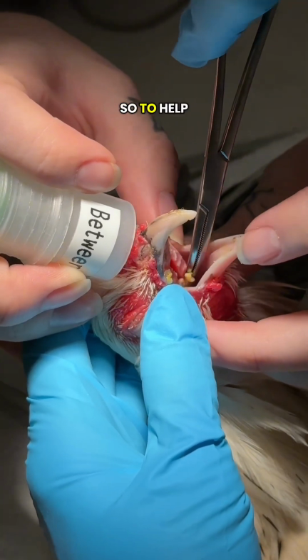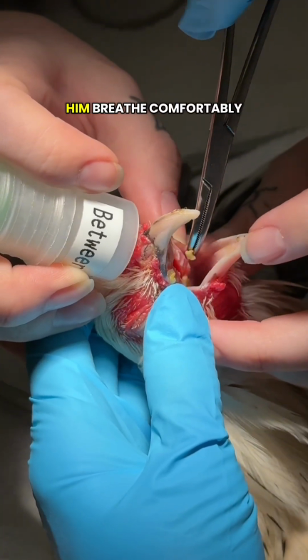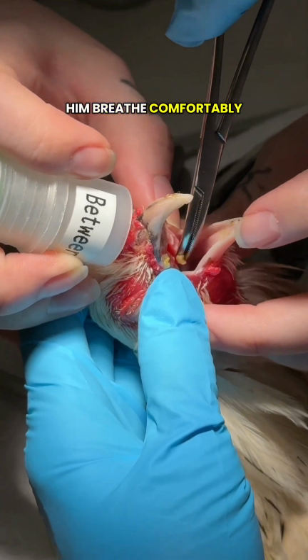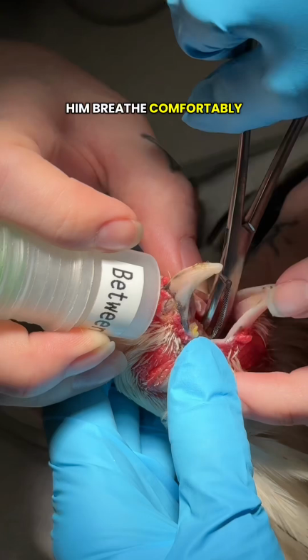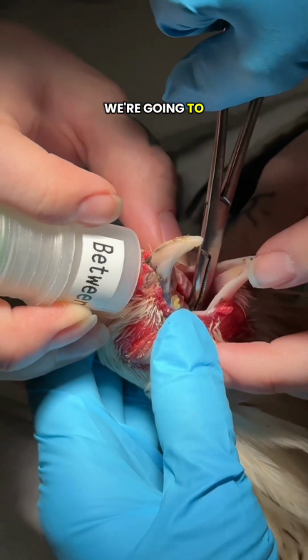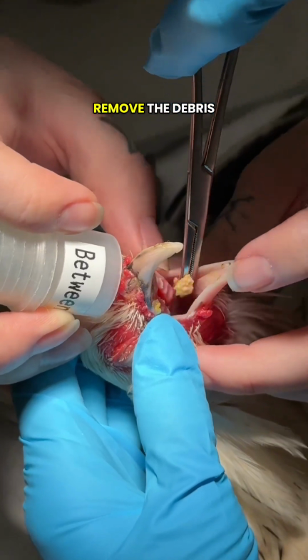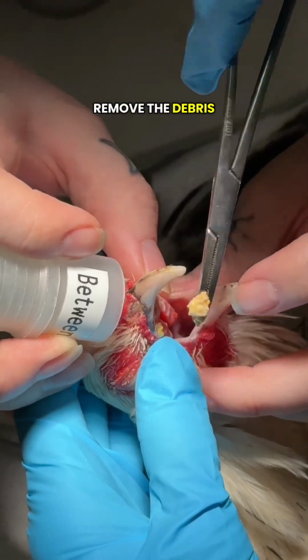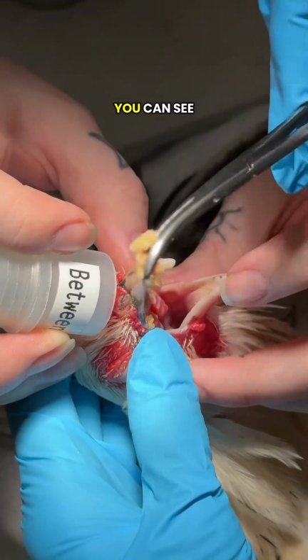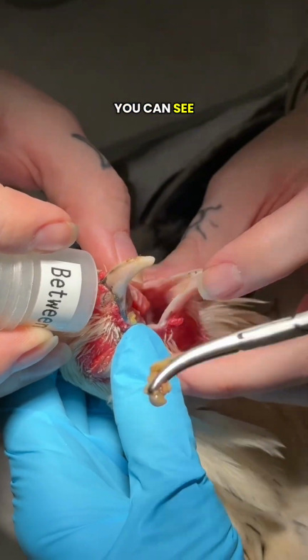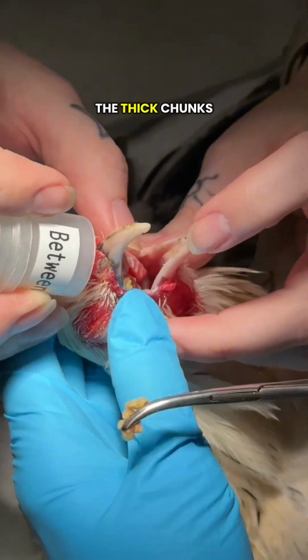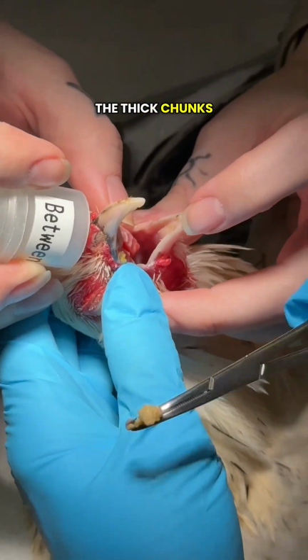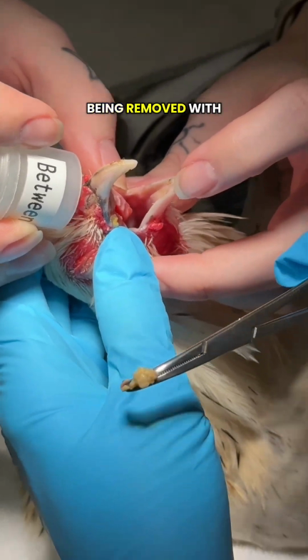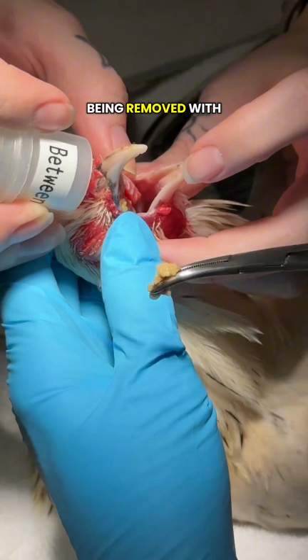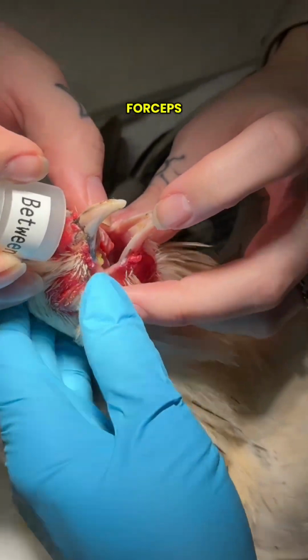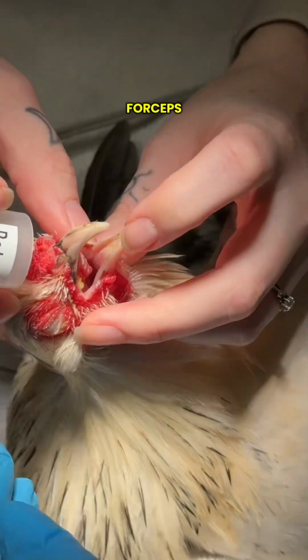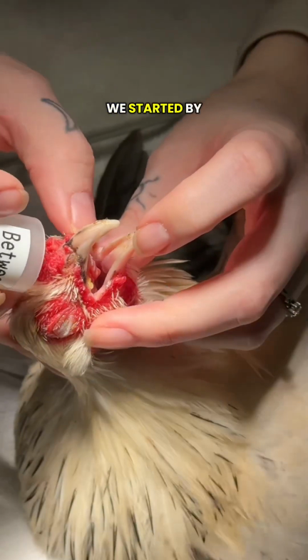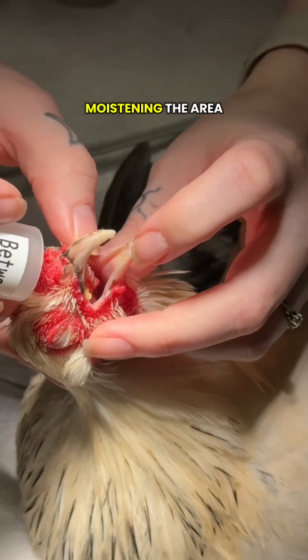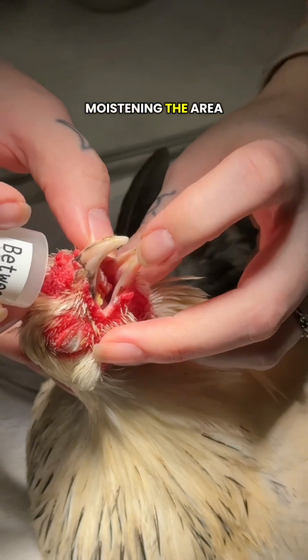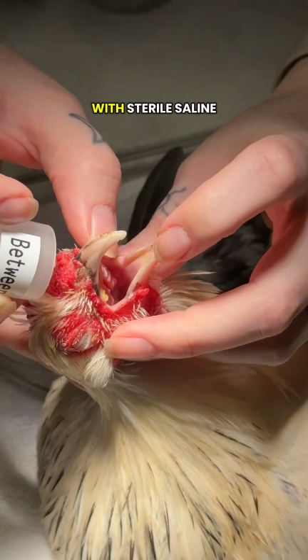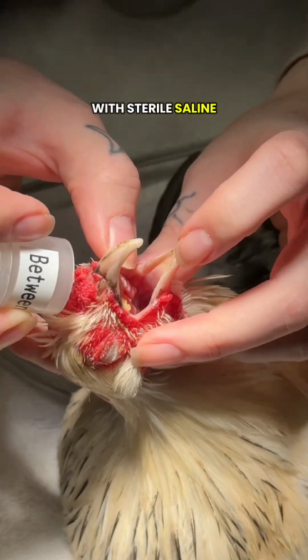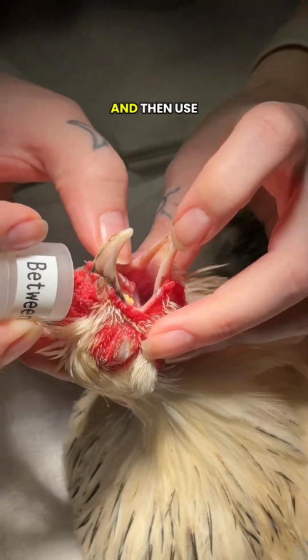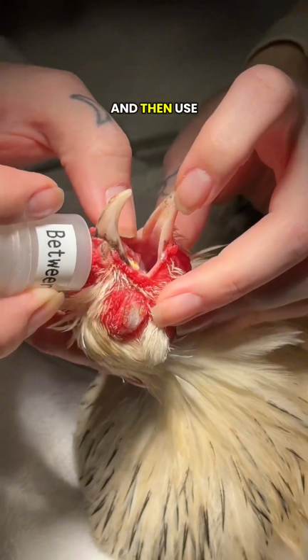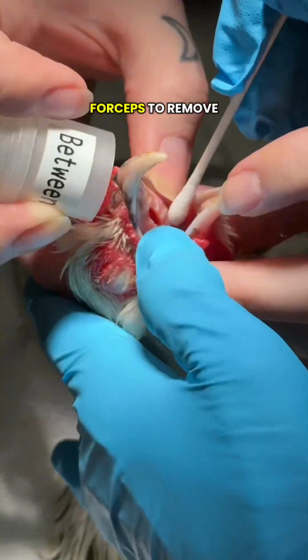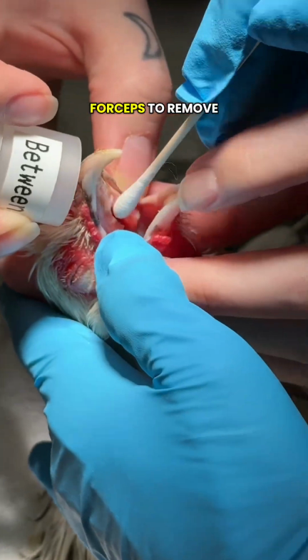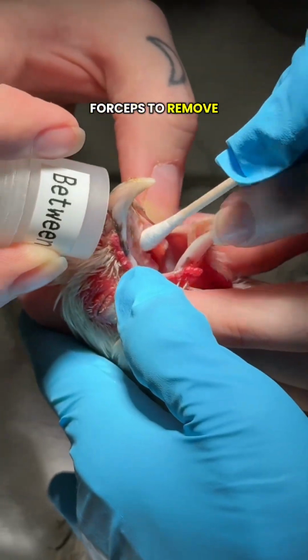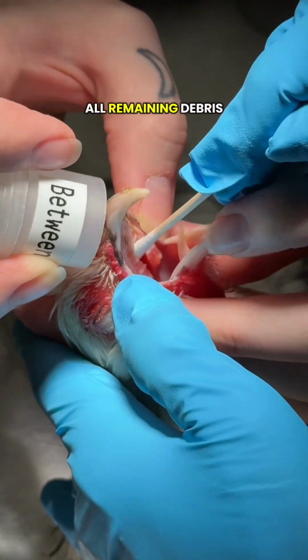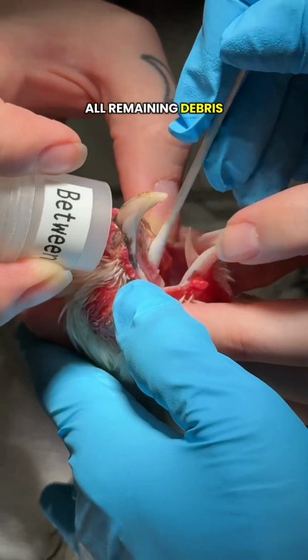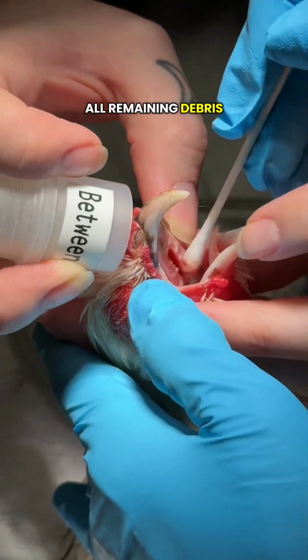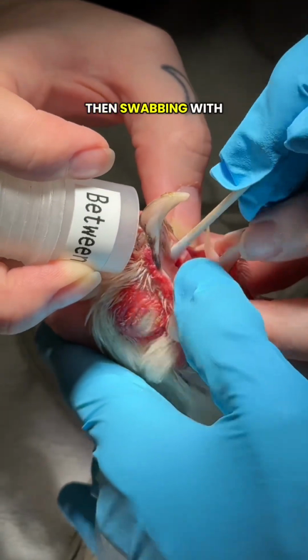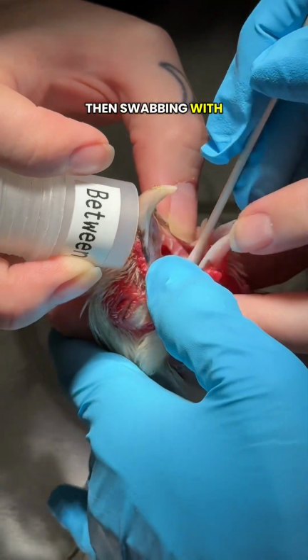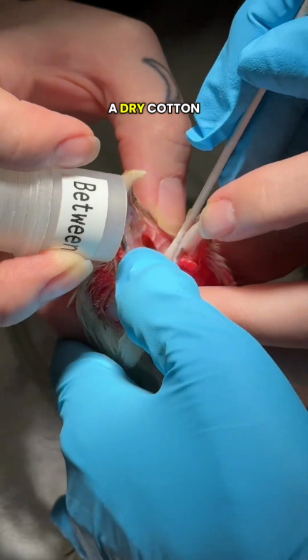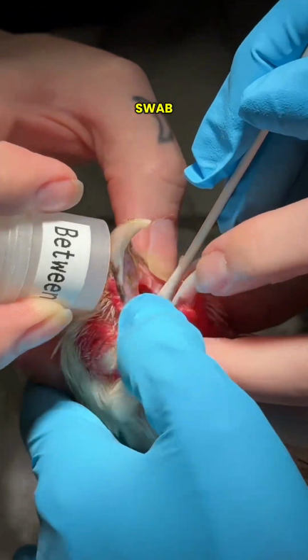So to help her breathe comfortably, we're going to remove the debris. You can see the thick chunks being removed with forceps. We started by moistening the area with sterile saline and then used forceps to remove all remaining debris, then swabbing with a dry cotton swab.